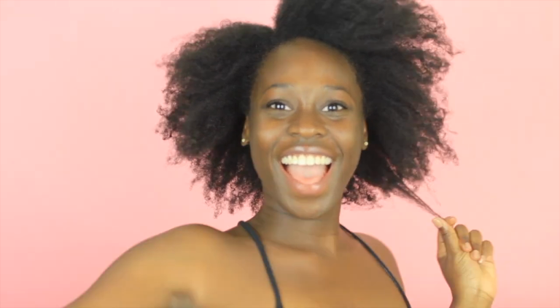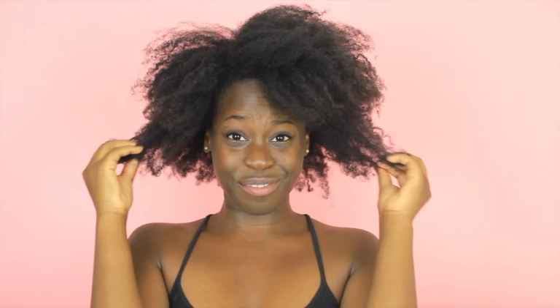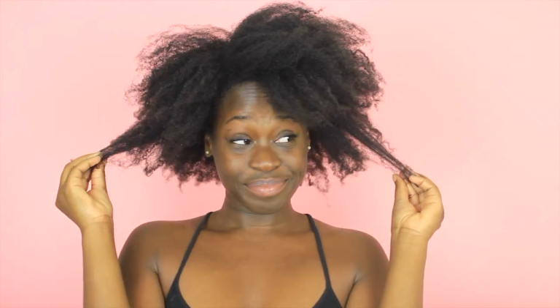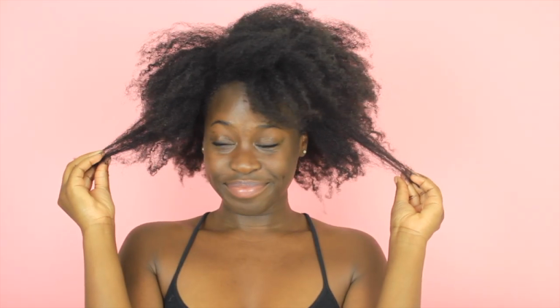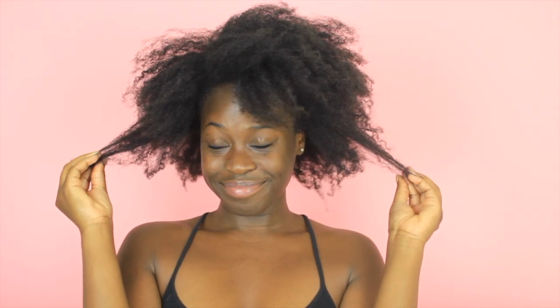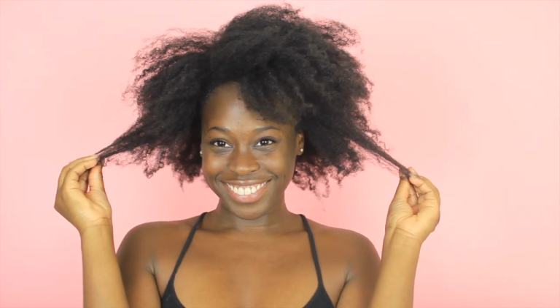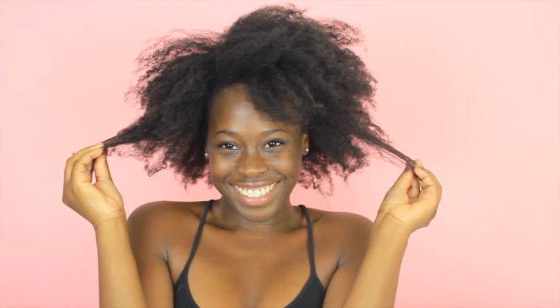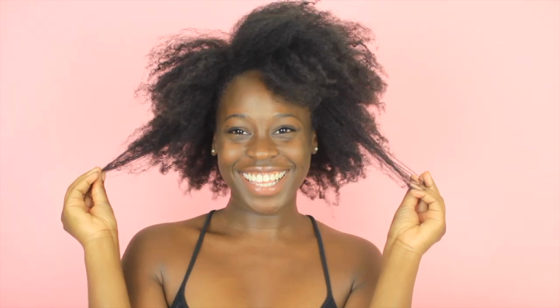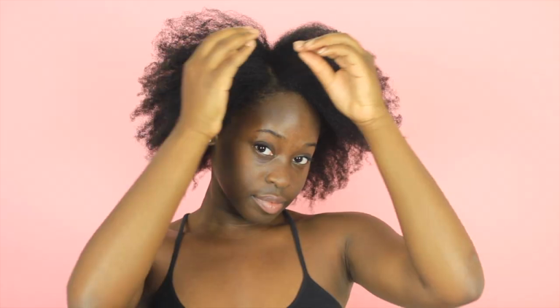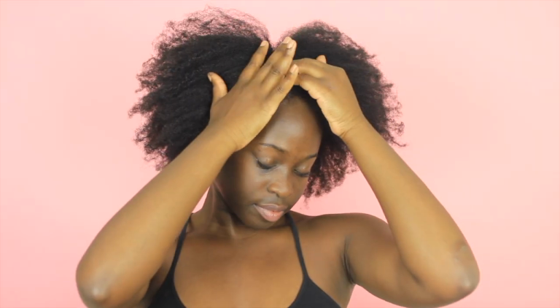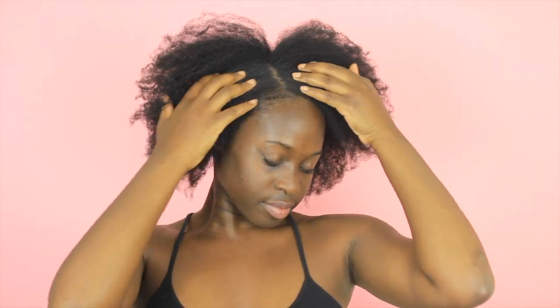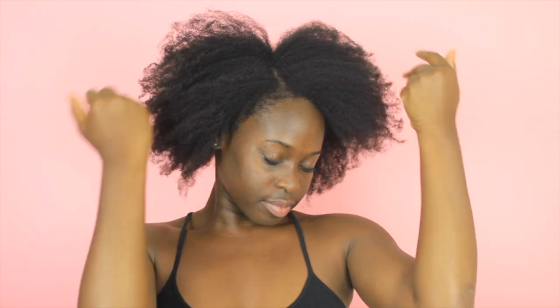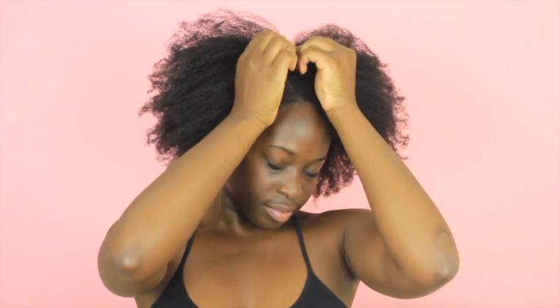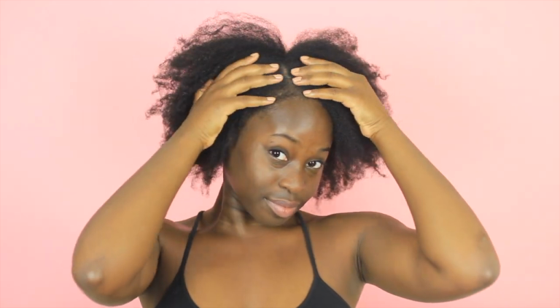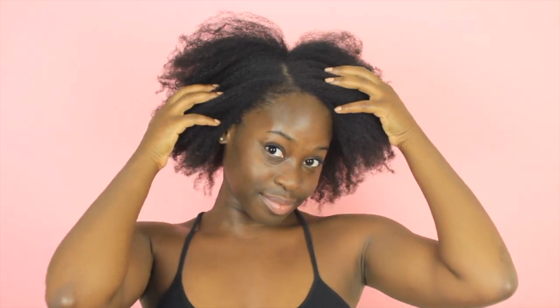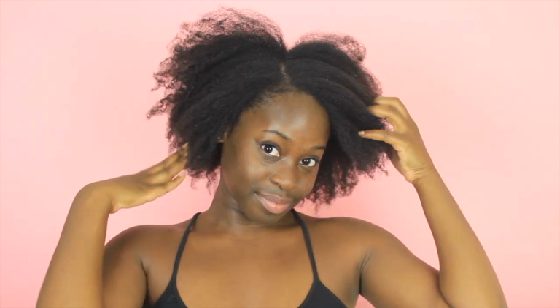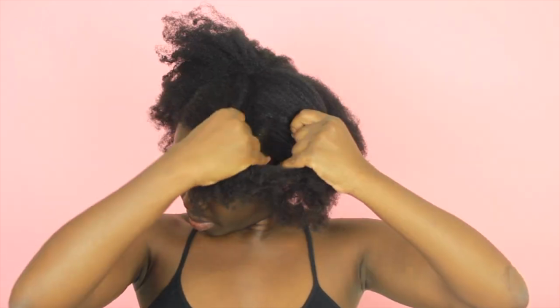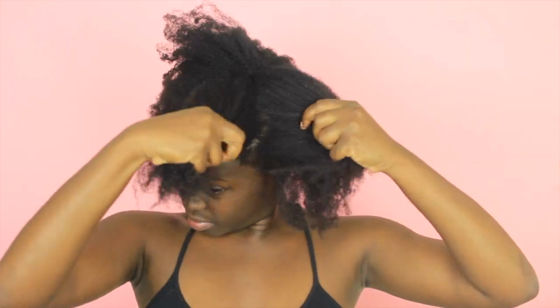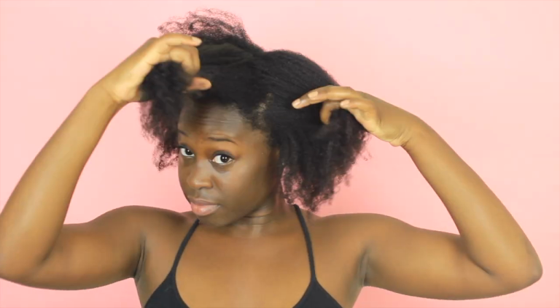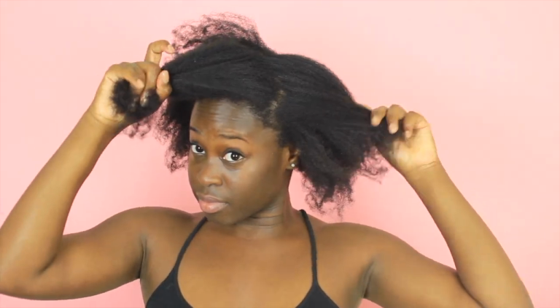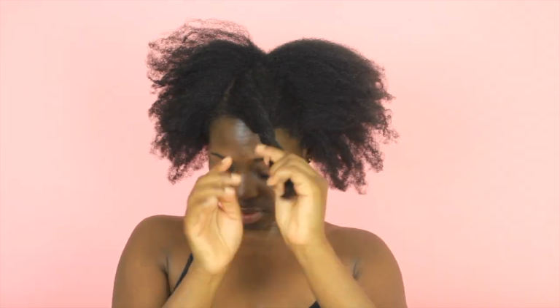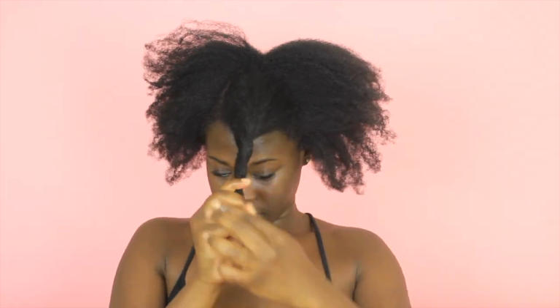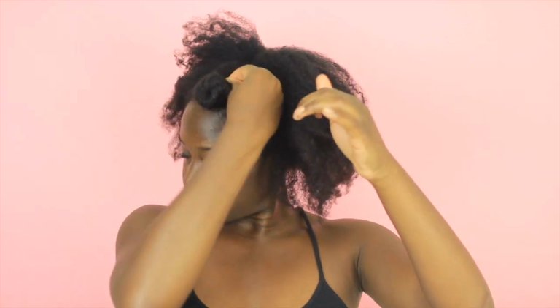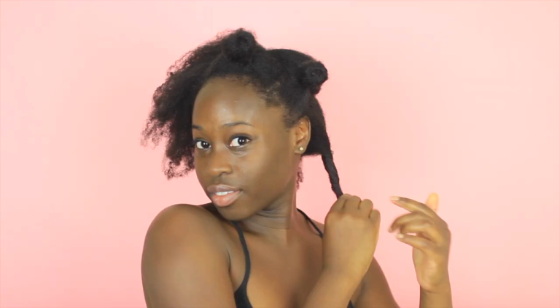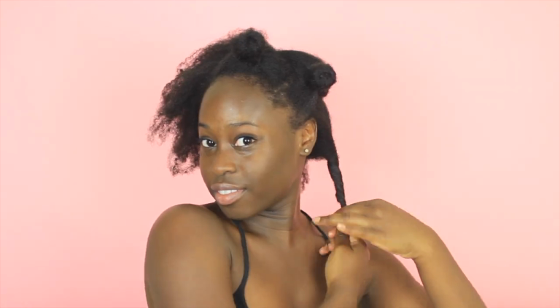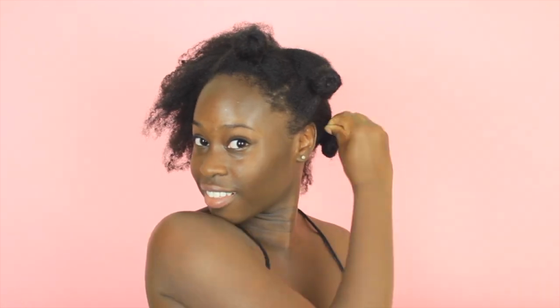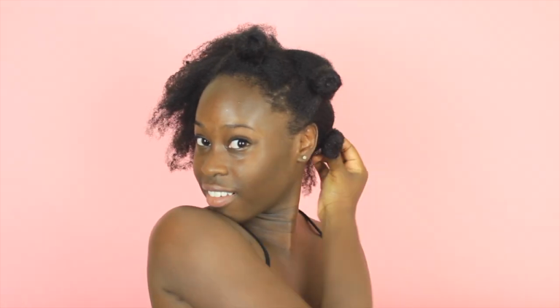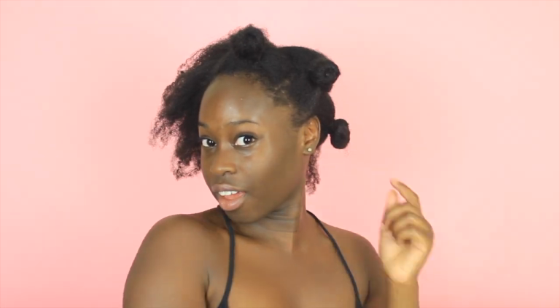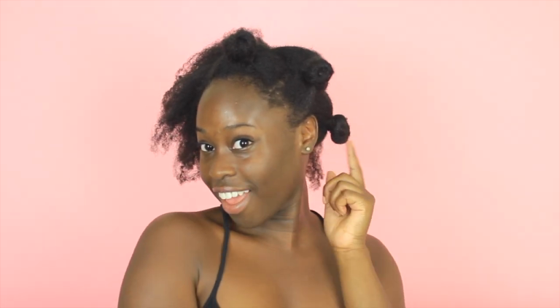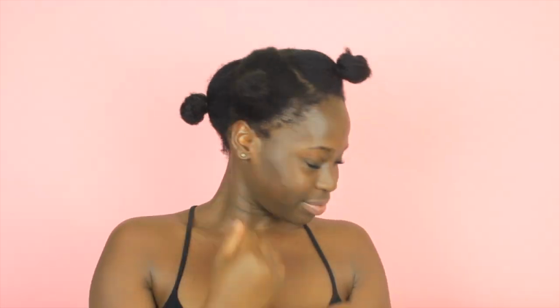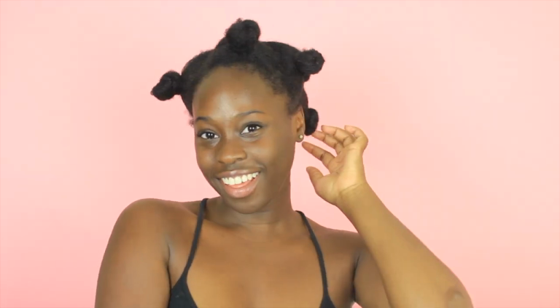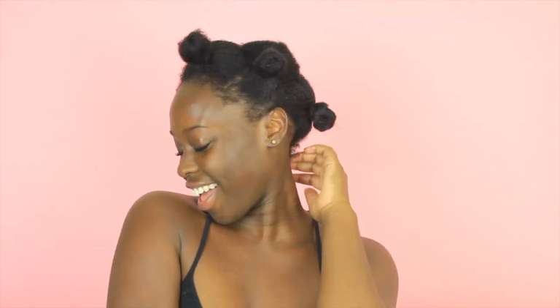Beginning on old, moisturized, and detangled hair, but I do suggest that you do this on clean hair. Begin by finding your desired part and then sectioning your hair off into small to medium sized sections, clipping each section to keep it secure and out of the way.